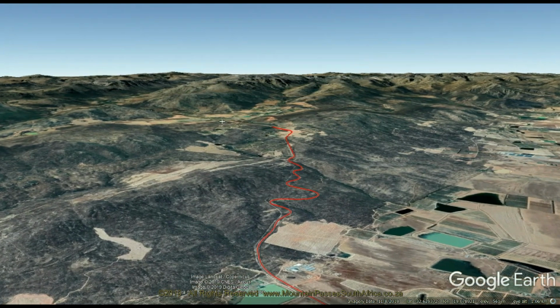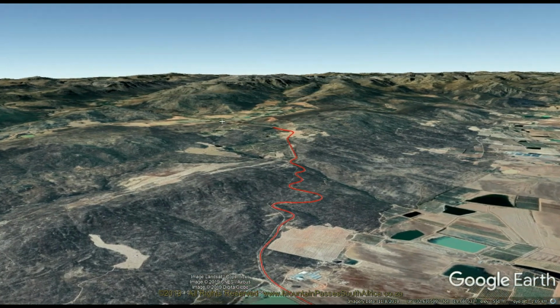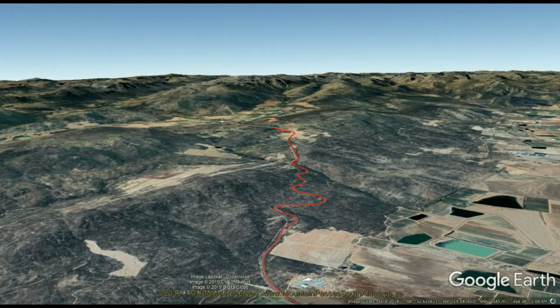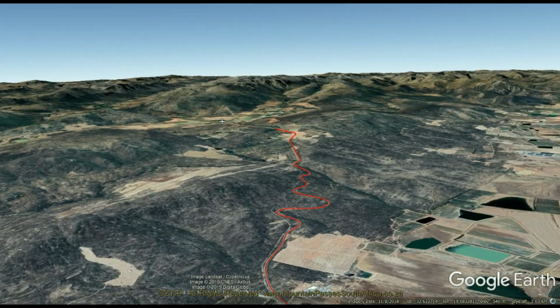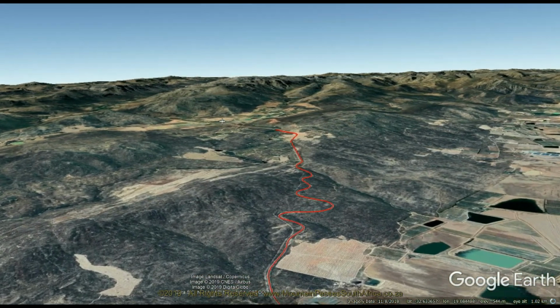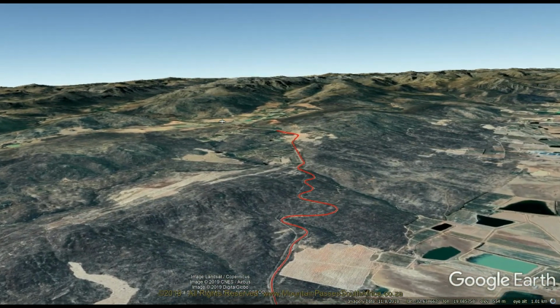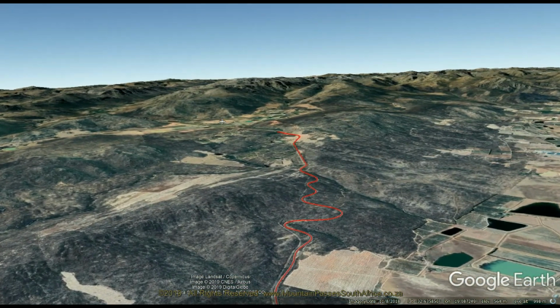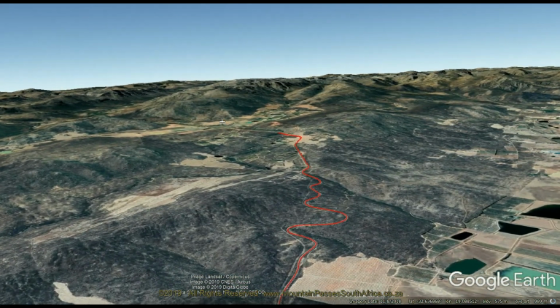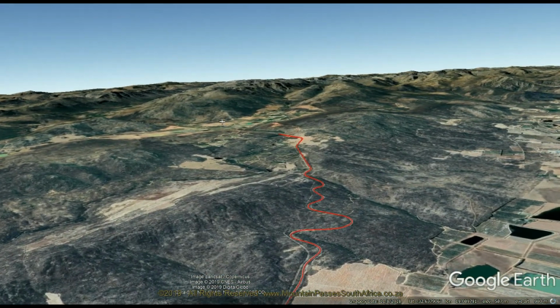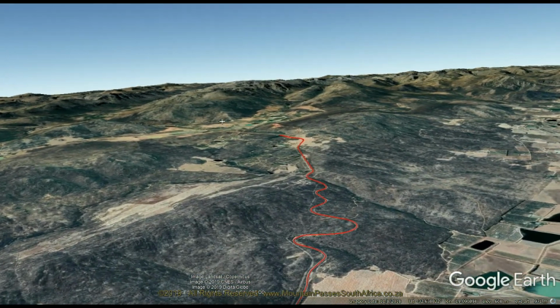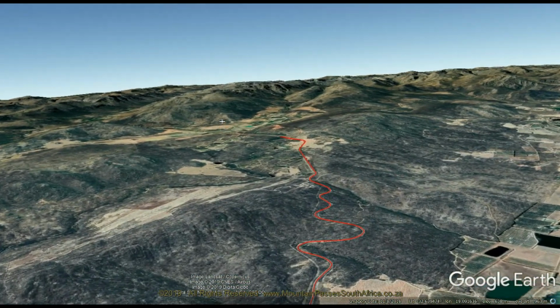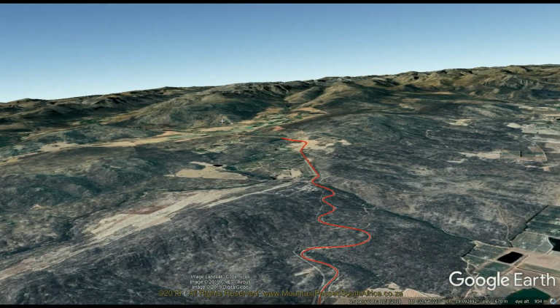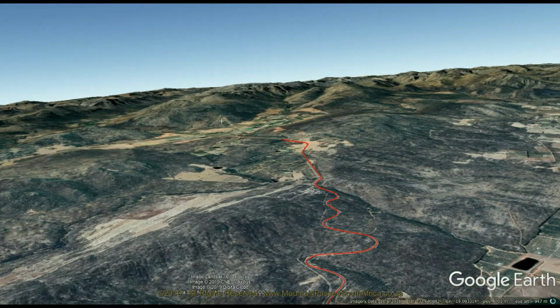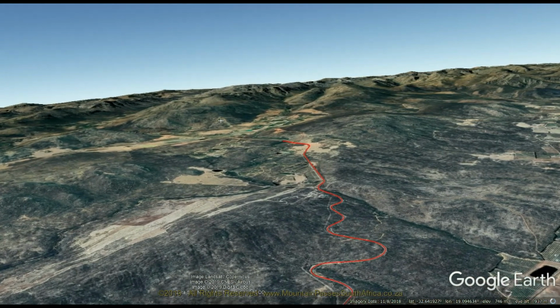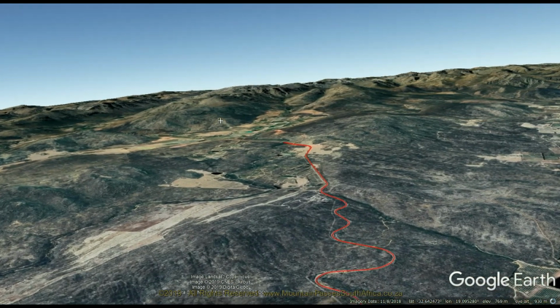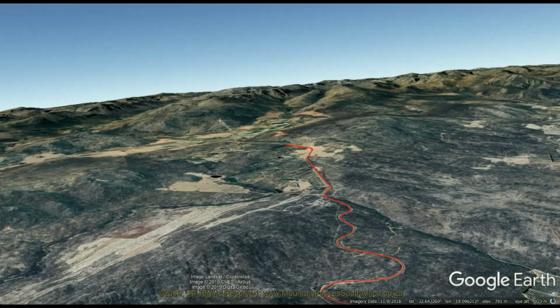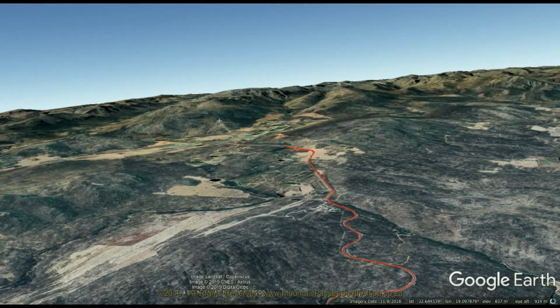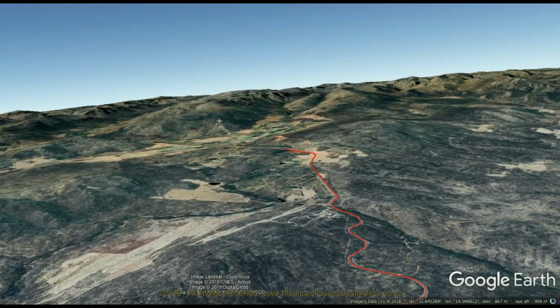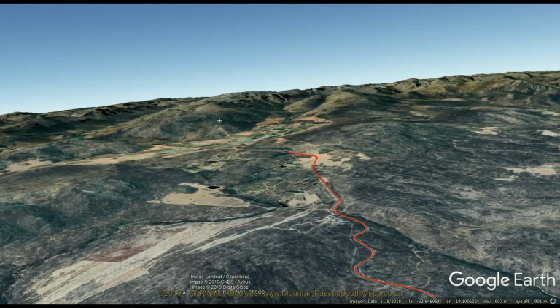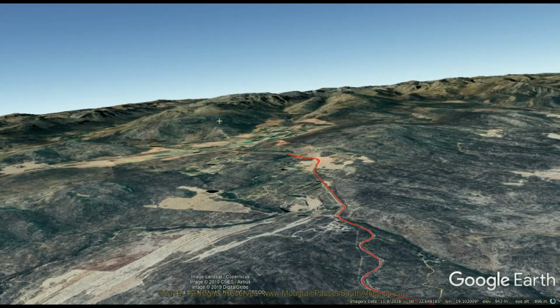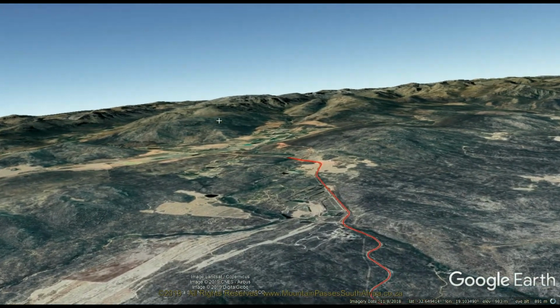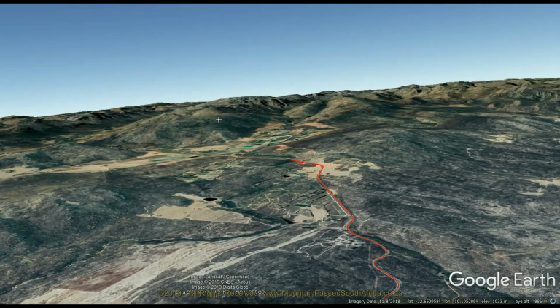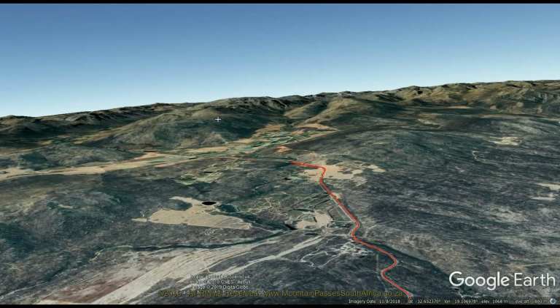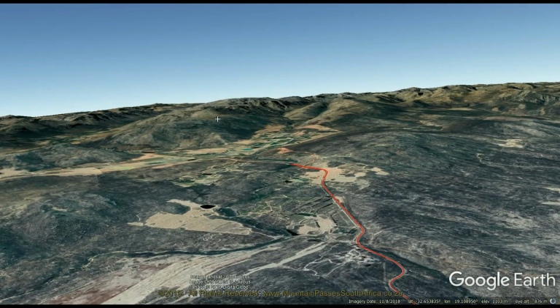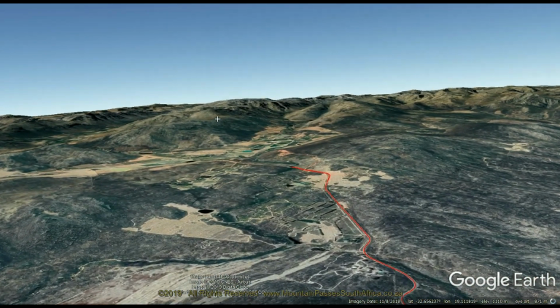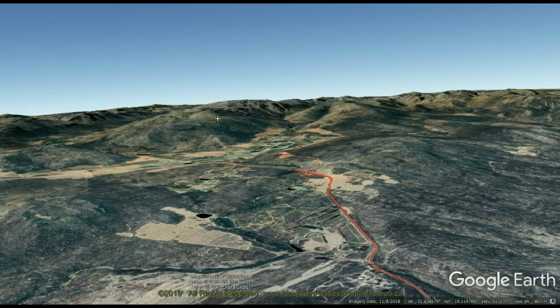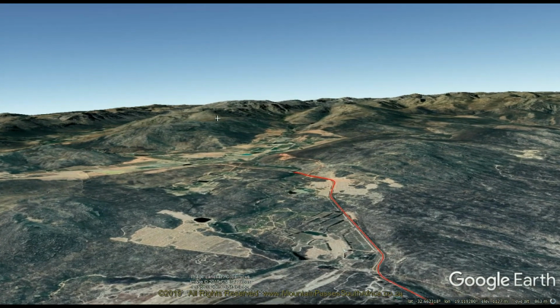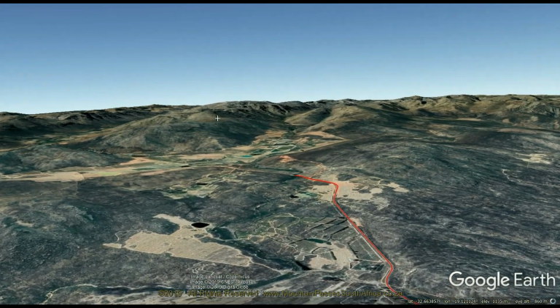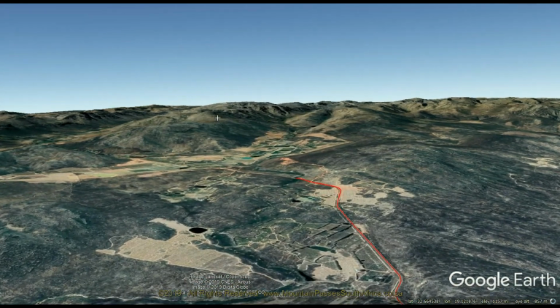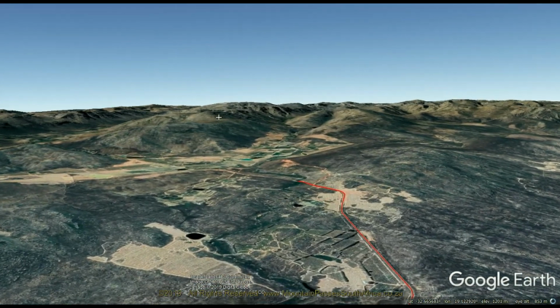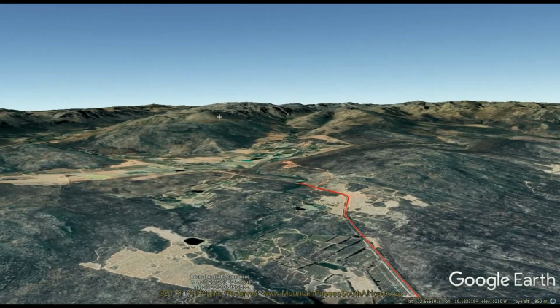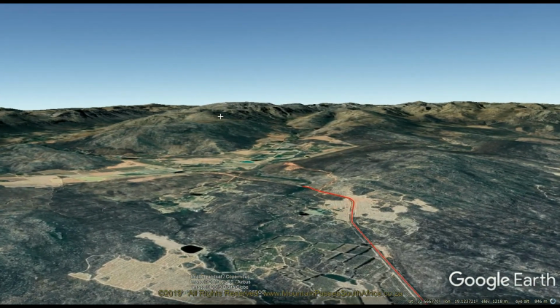Despite the easy gradients and gentle corners, it's a very old pass dating back to the 18th century and was first a sheep trekking route, but has been modernized and realigned several times over the past 200 years.